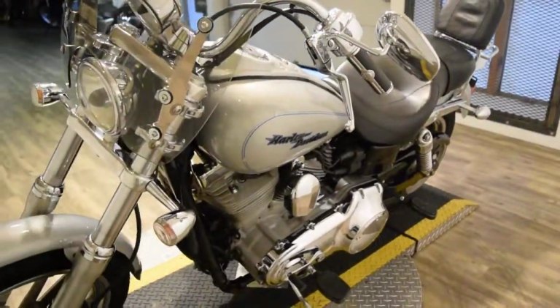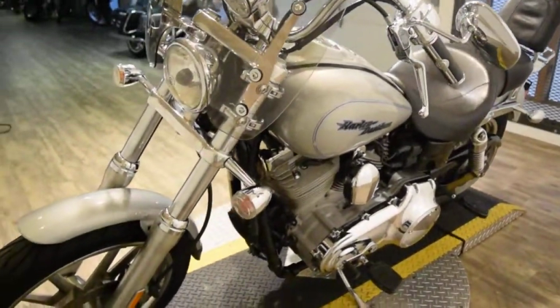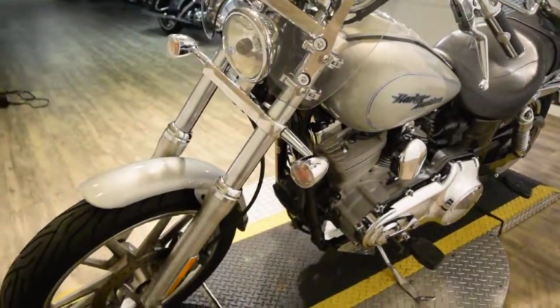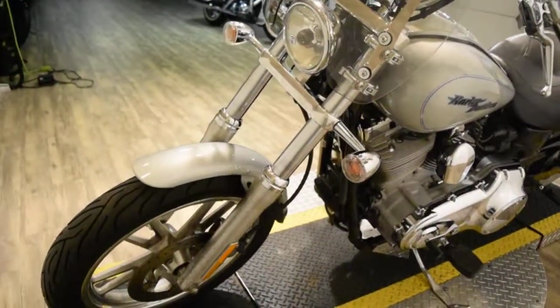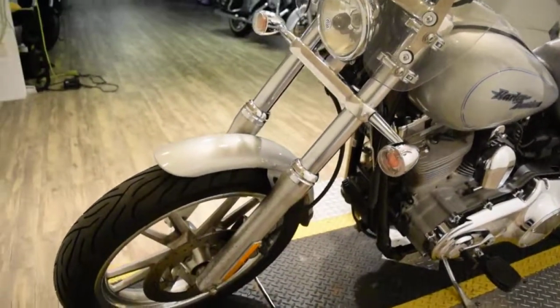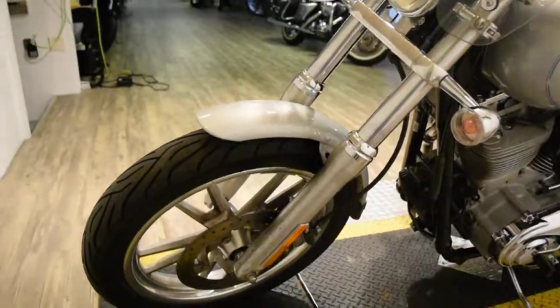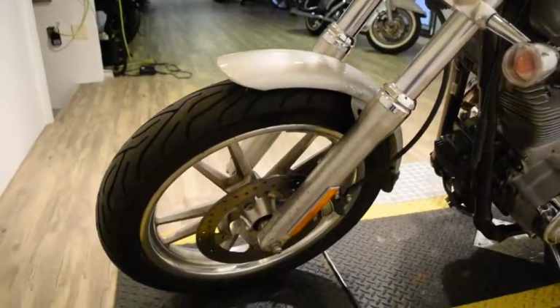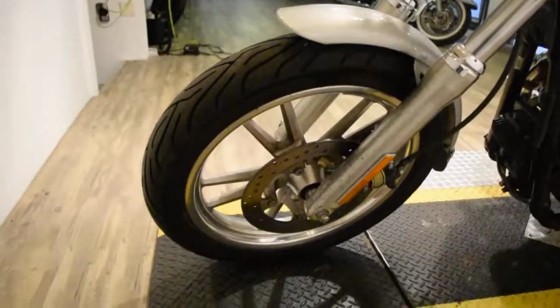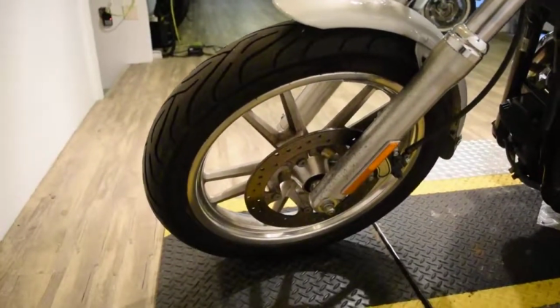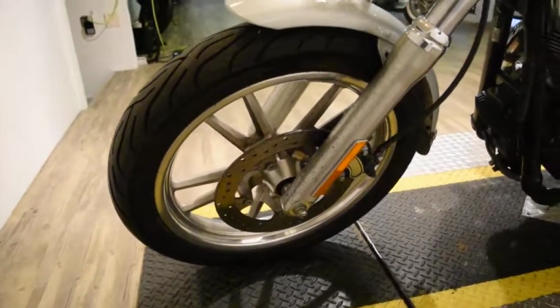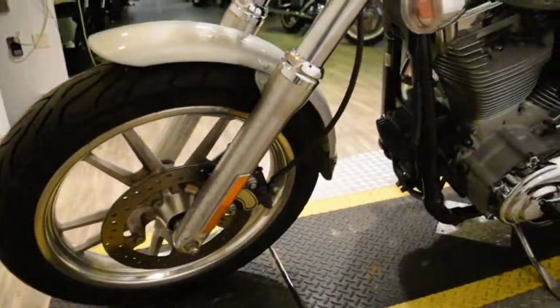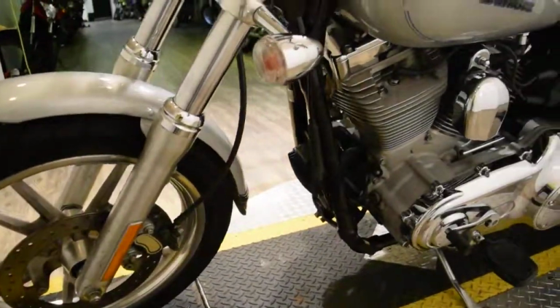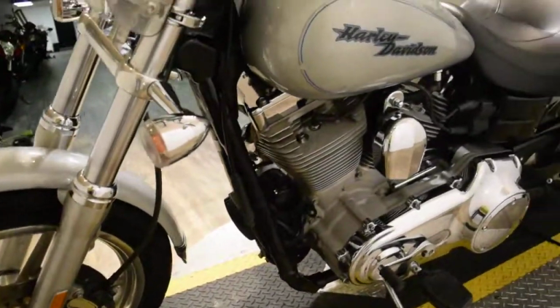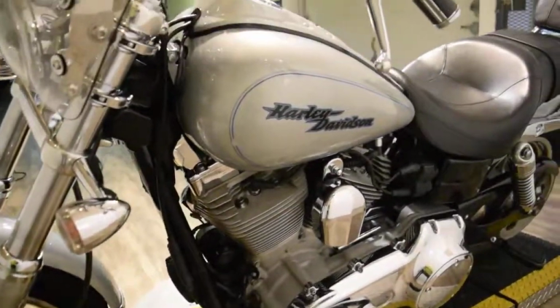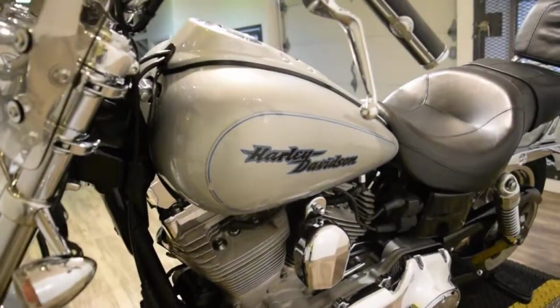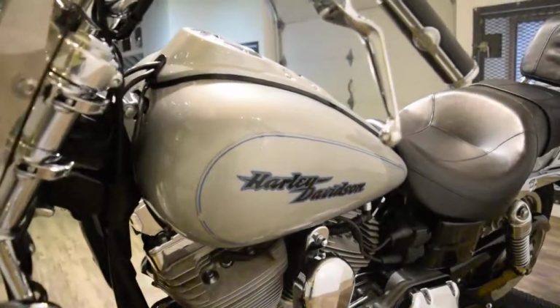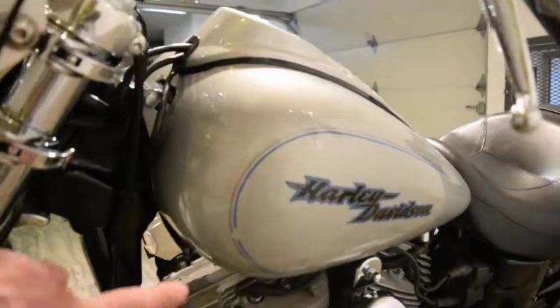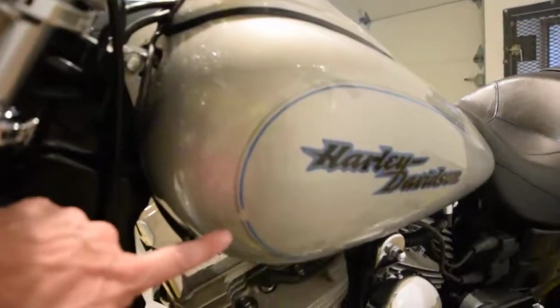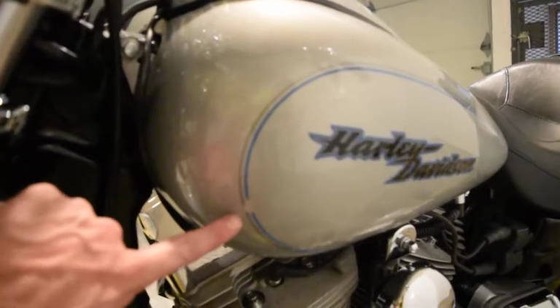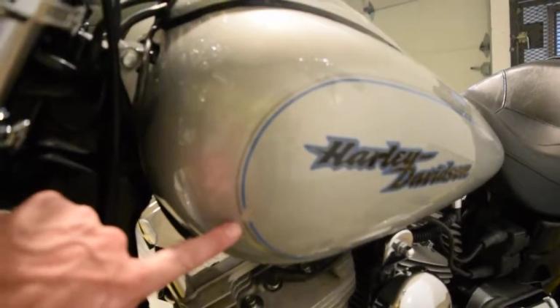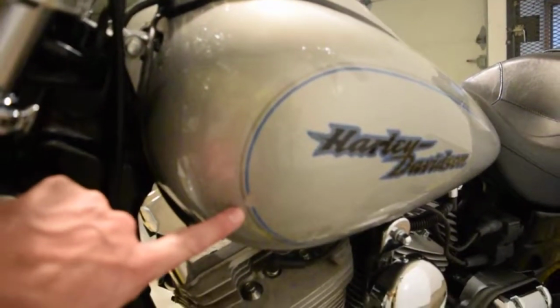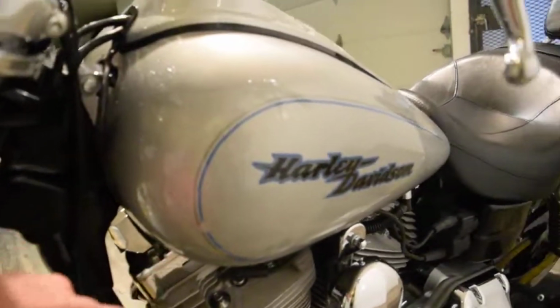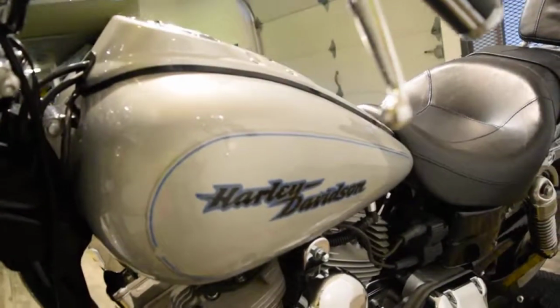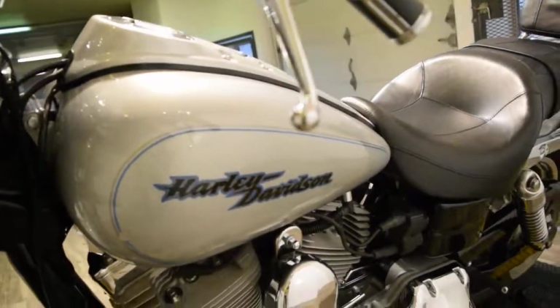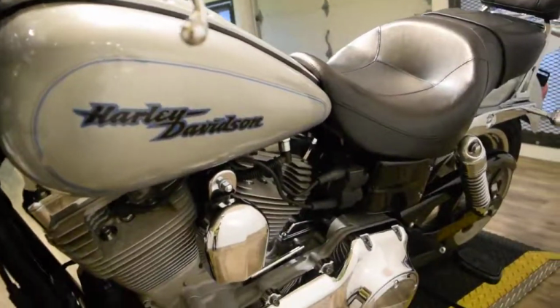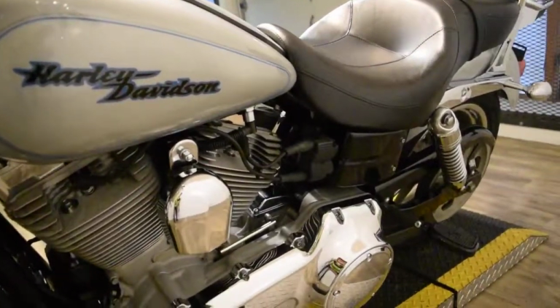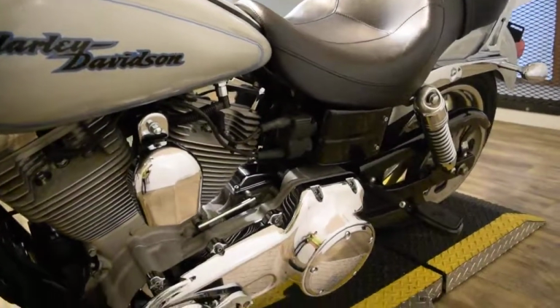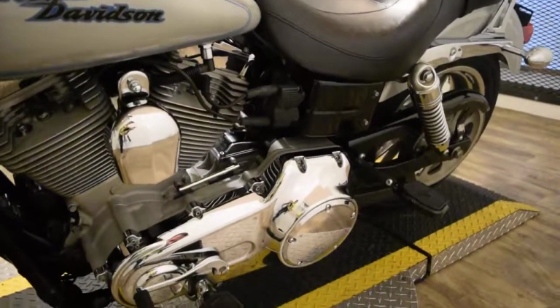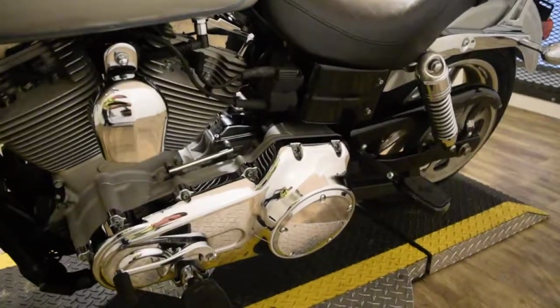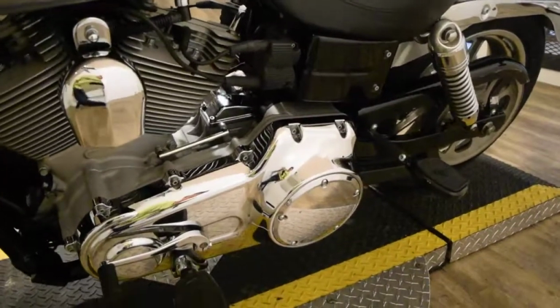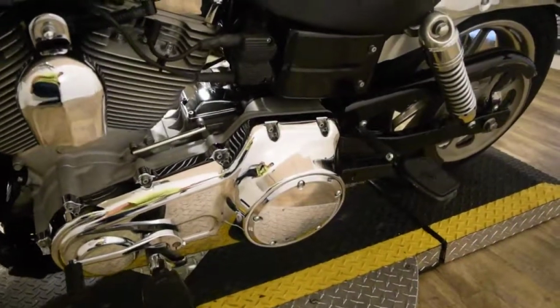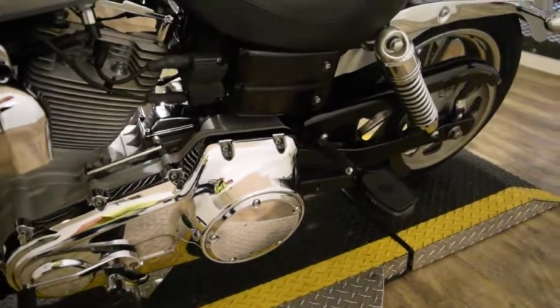You can call us at 847-526-0500, or you can come see this bike in person. We're located 45 minutes north of Chicago. Our address is 315 North Rand Road in Wauconda, Illinois.